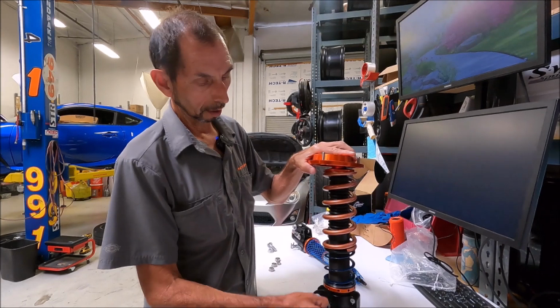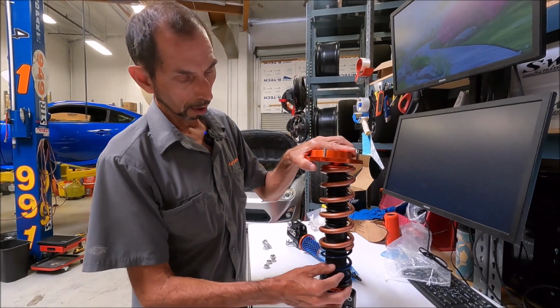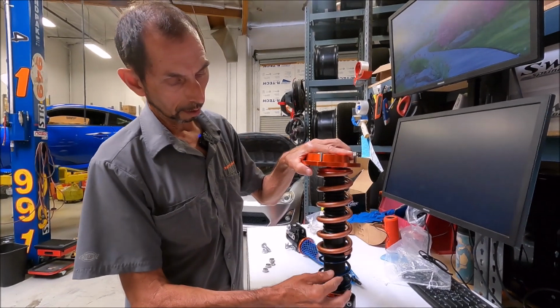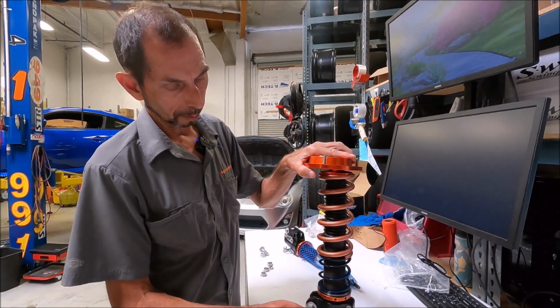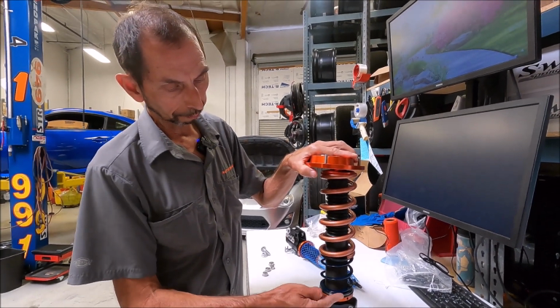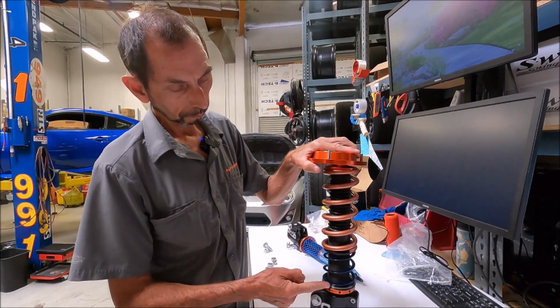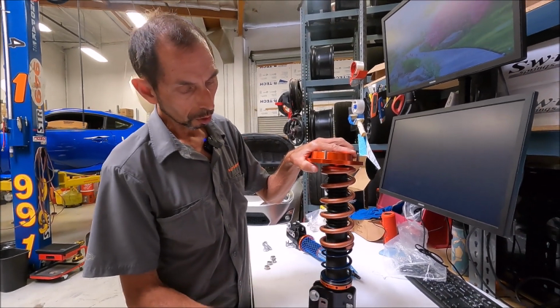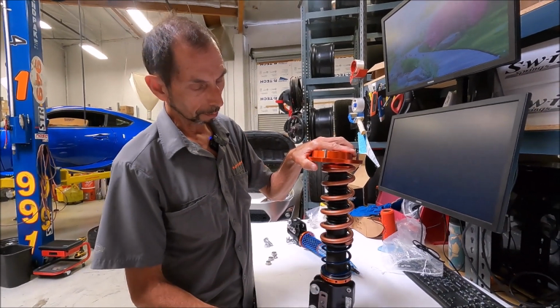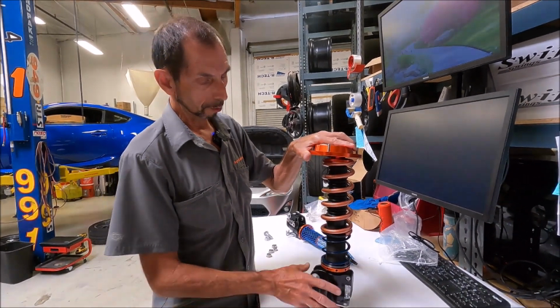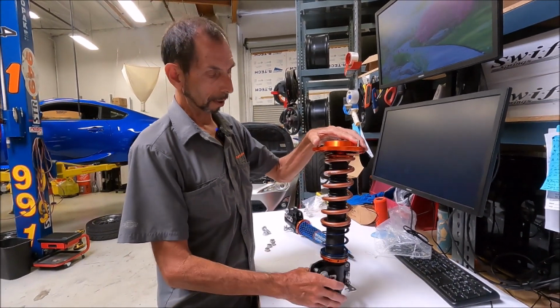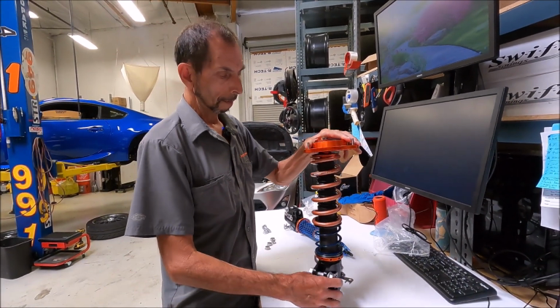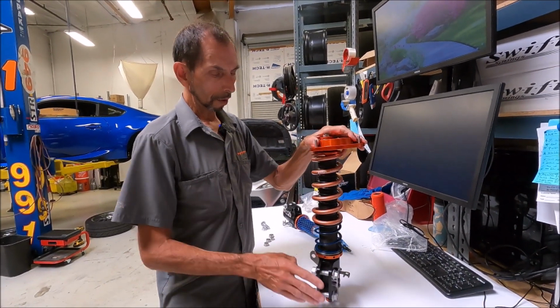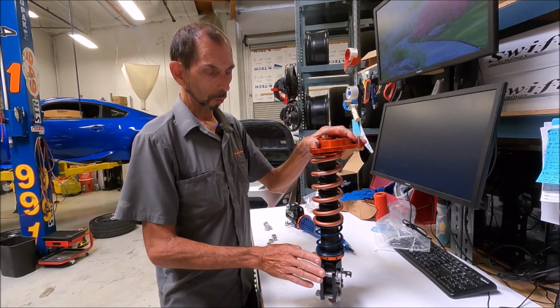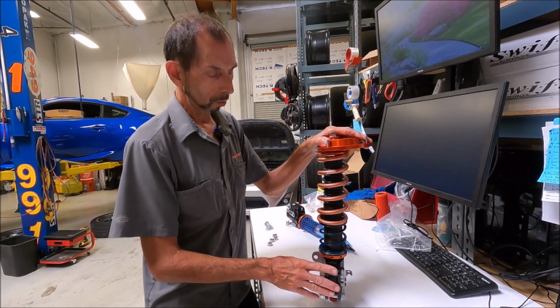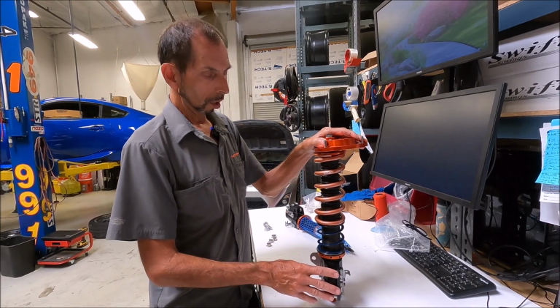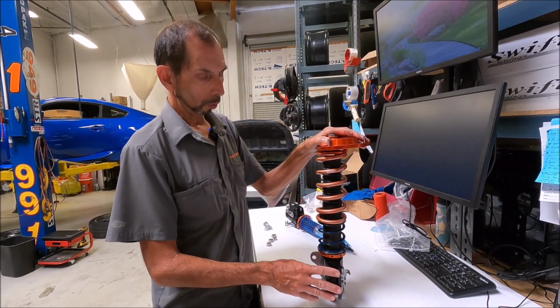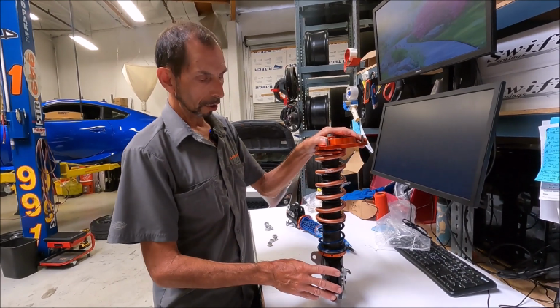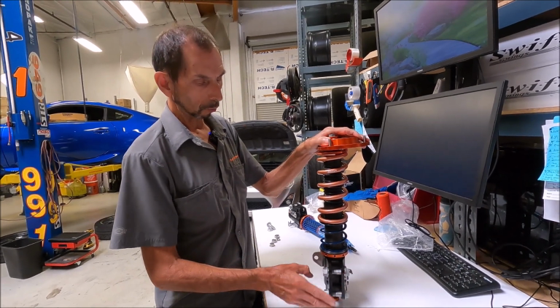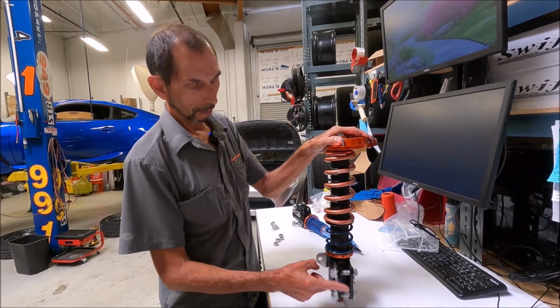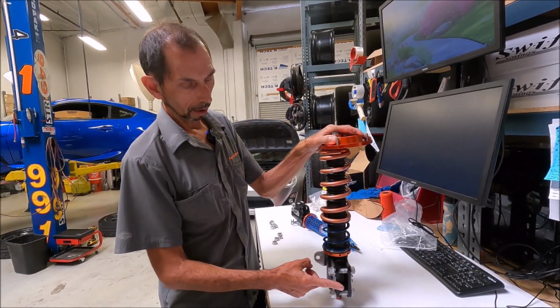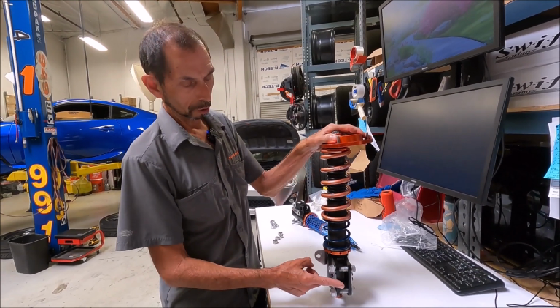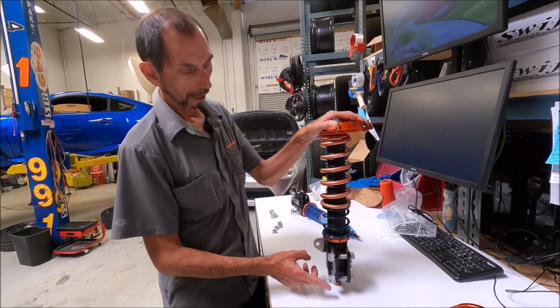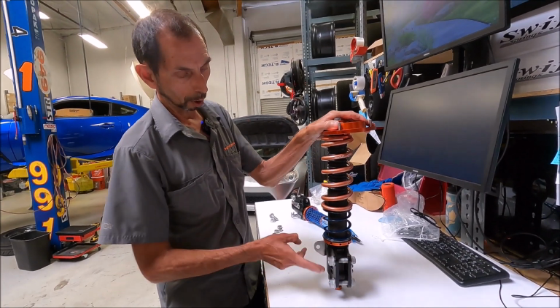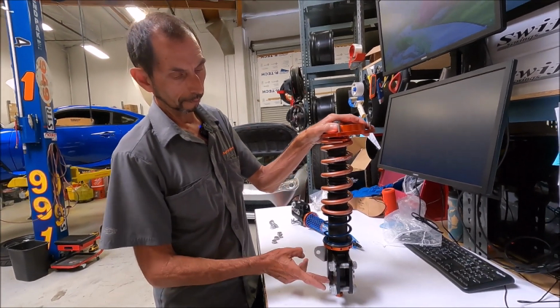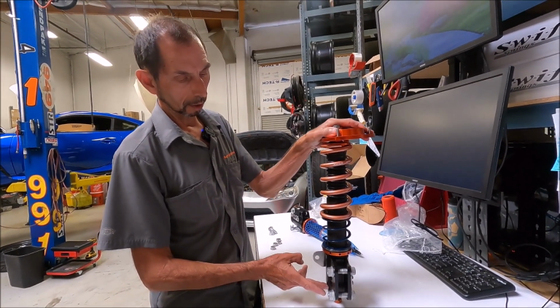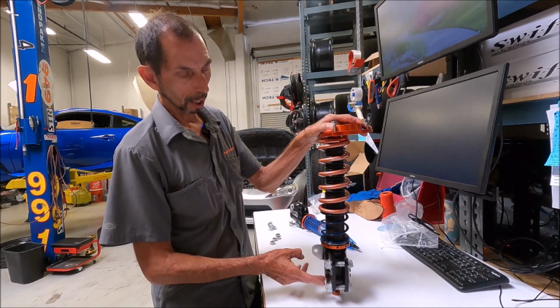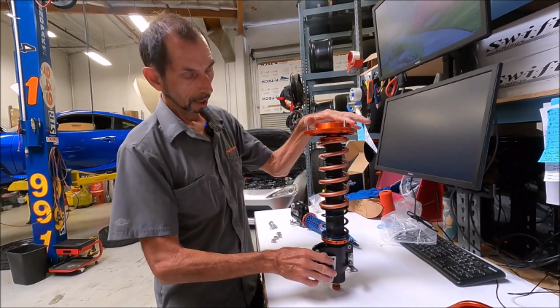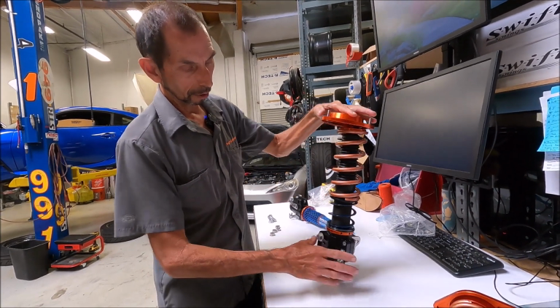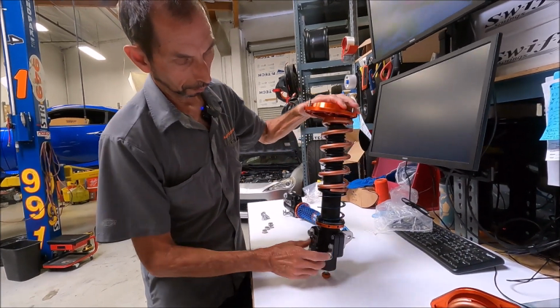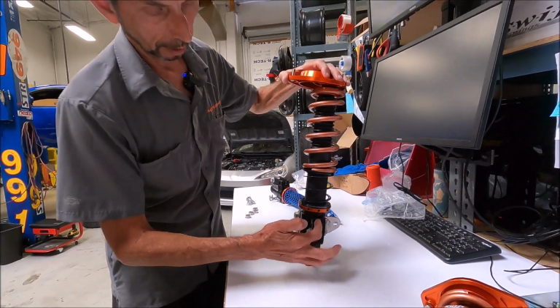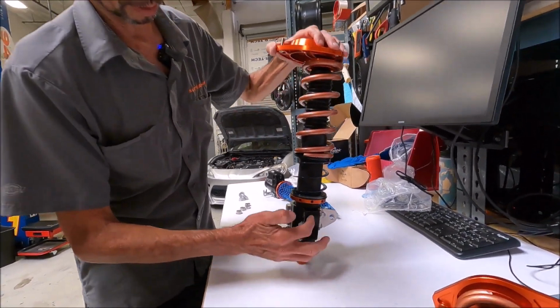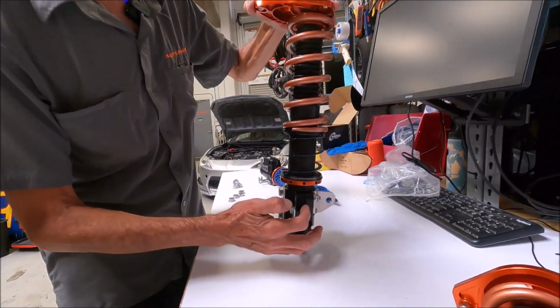You want to have a separate mount where it's floating independently of your top plate. Again, helper spring, Torrington bearings. One of the things we do with our shock — rather than making the strut flange part of the body — it's actually a clamp mechanism.